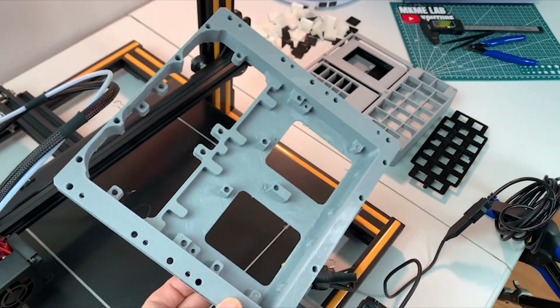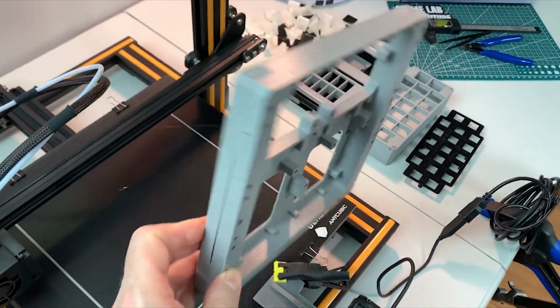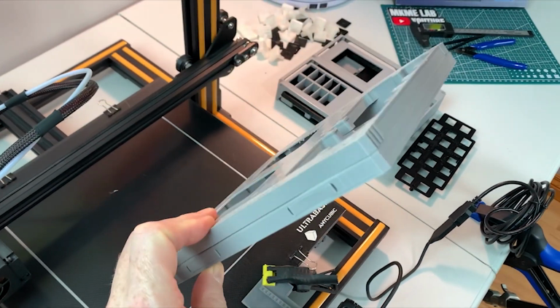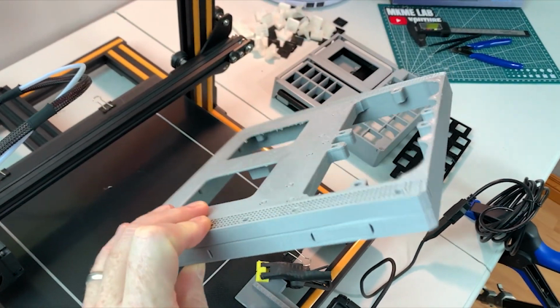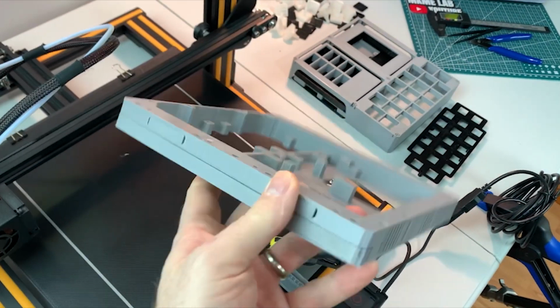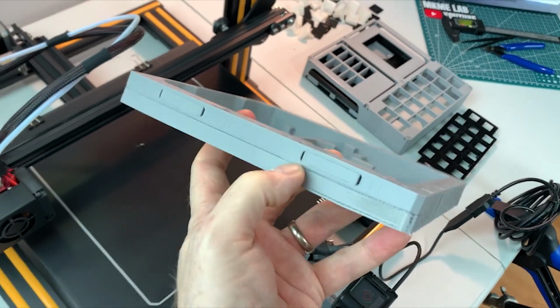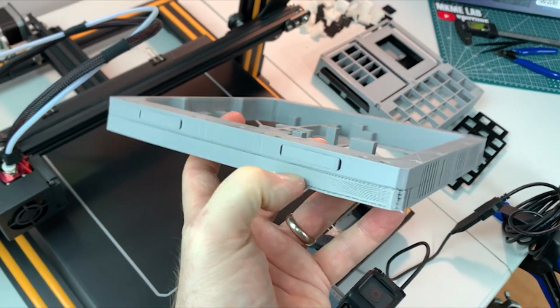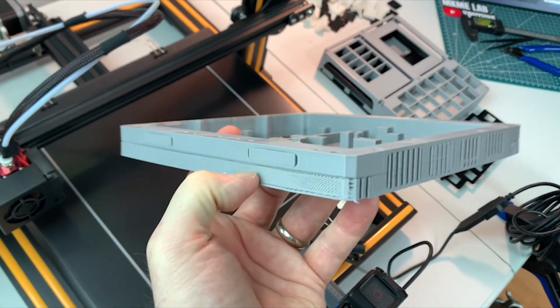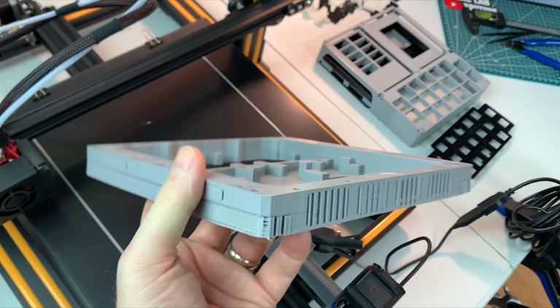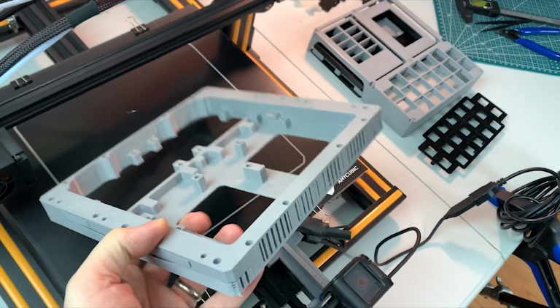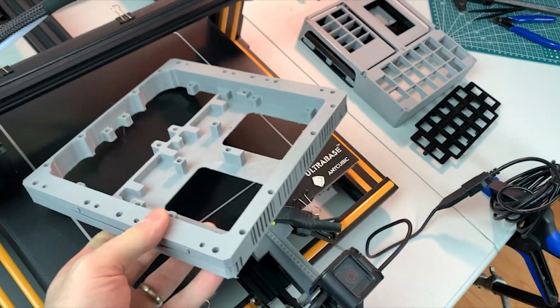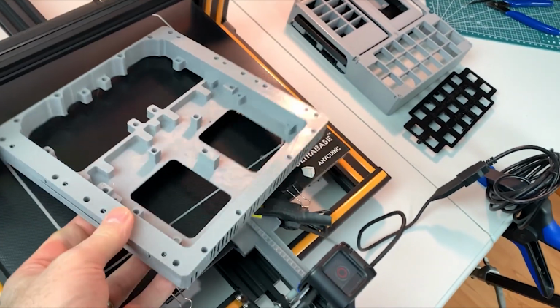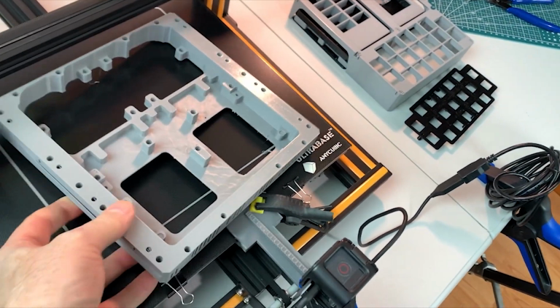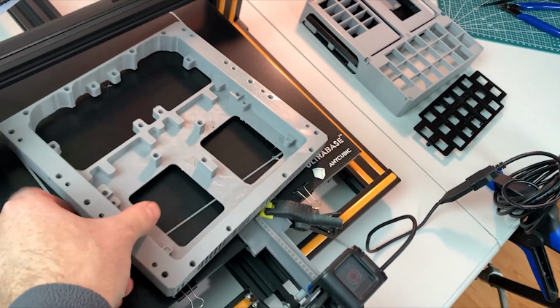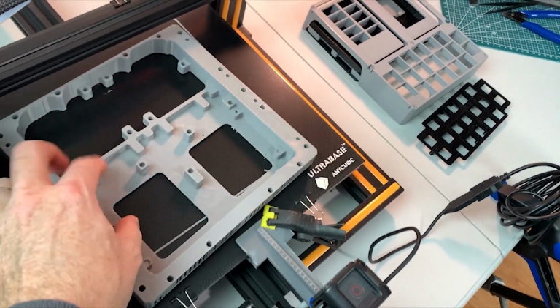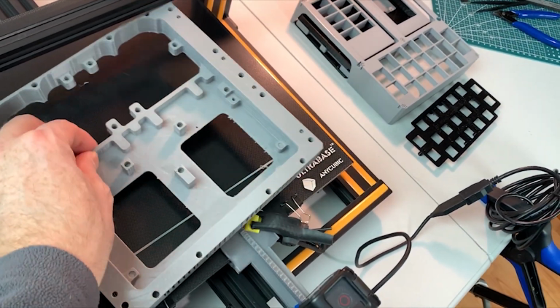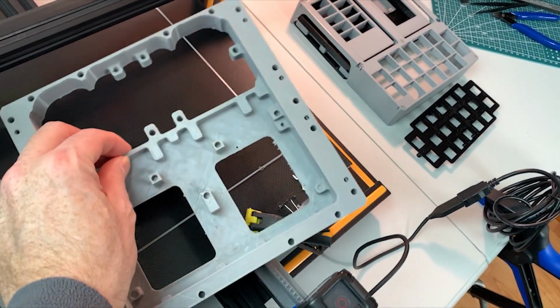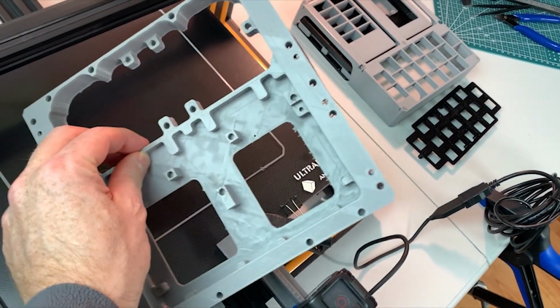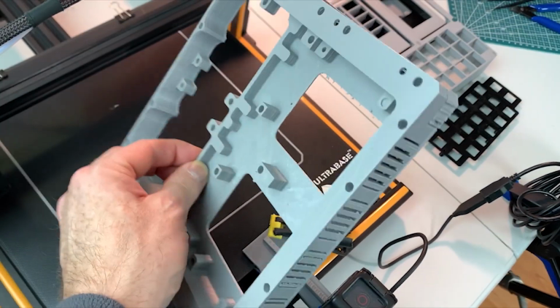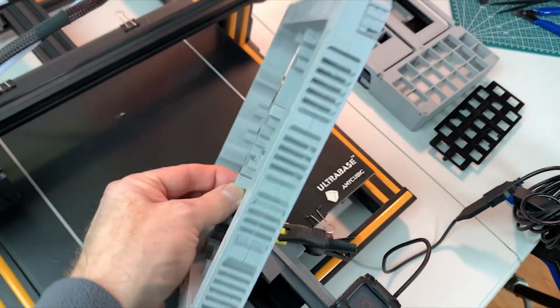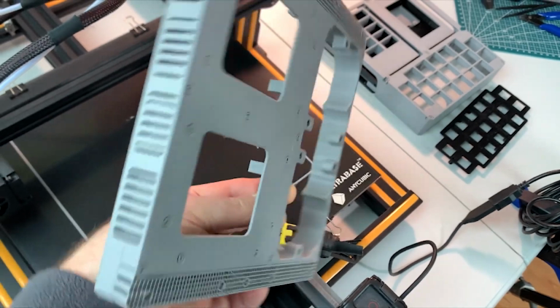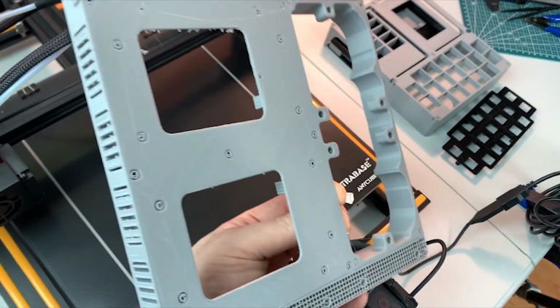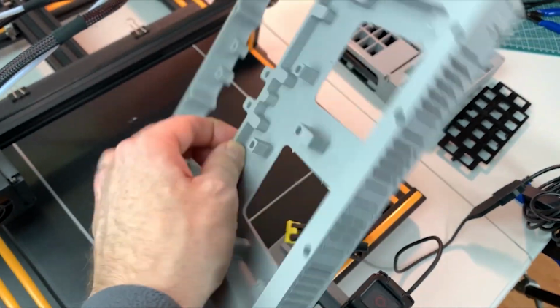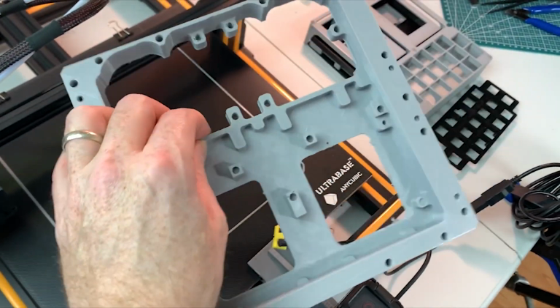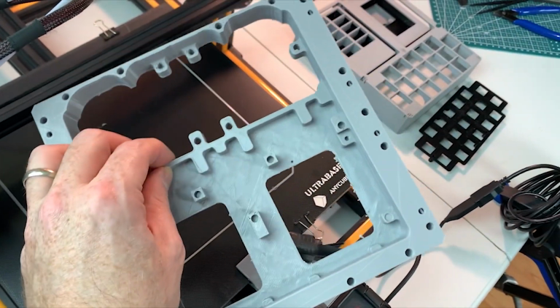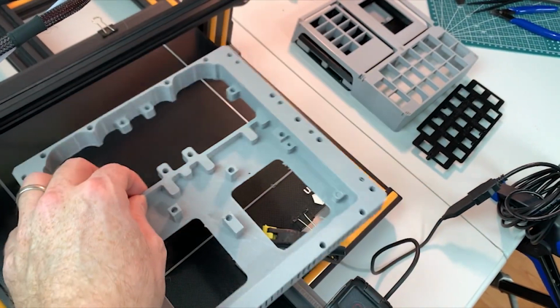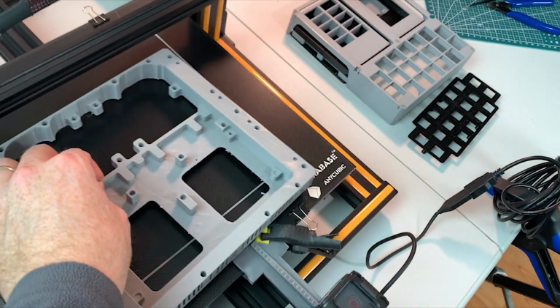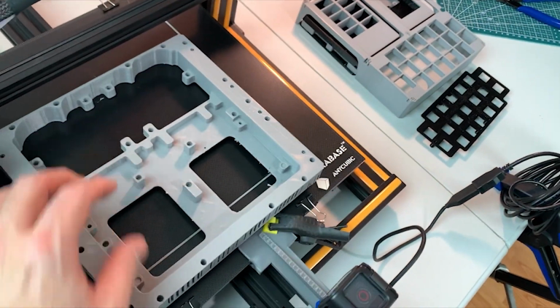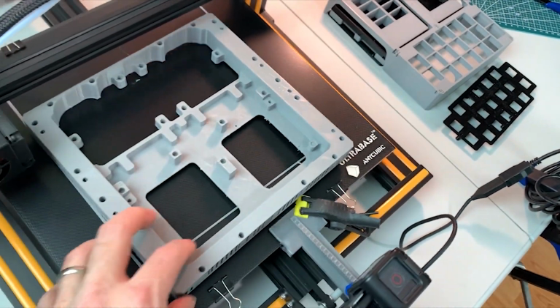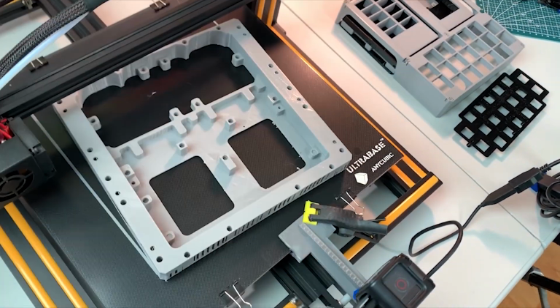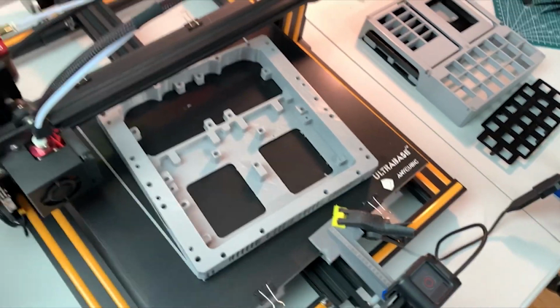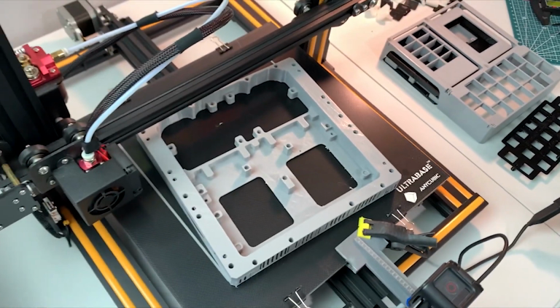This is going to be a neat project. It's just so satisfying to see something come off the printer and be a complete intricate part — I didn't even look at these STLs, I just sliced them and there you go. Very cool.